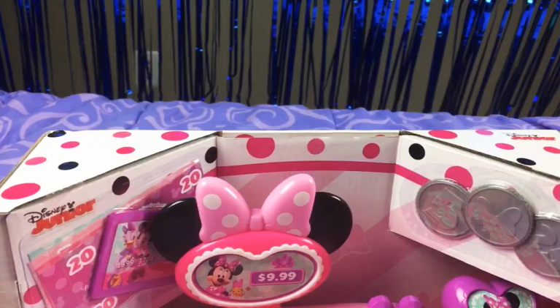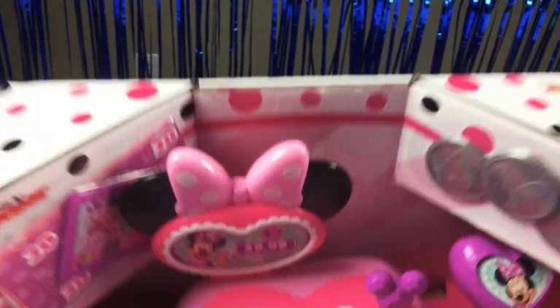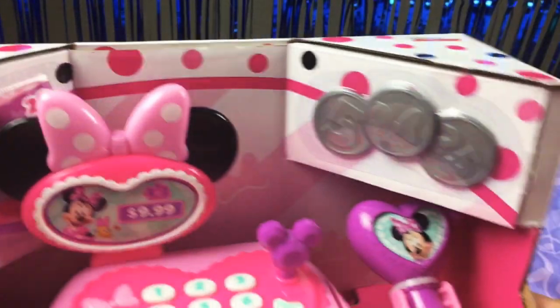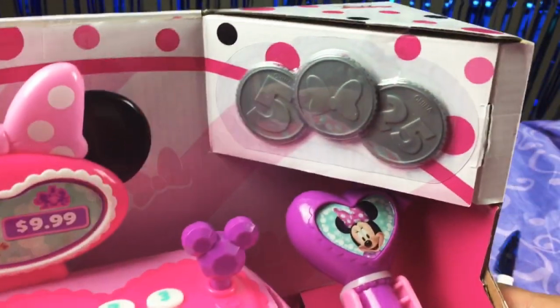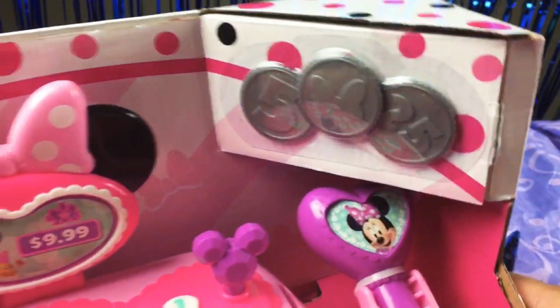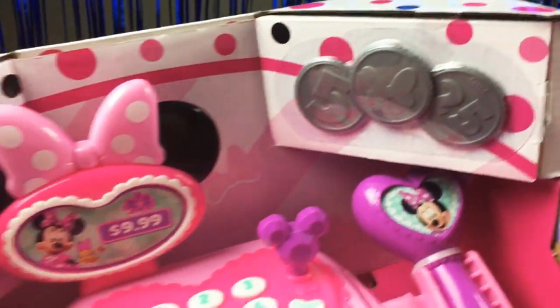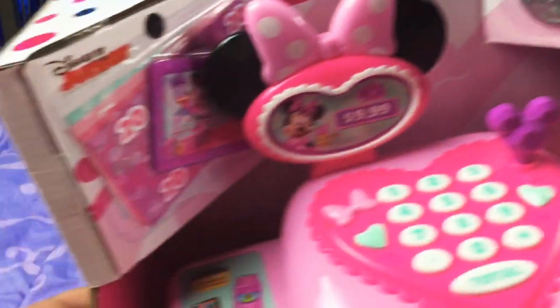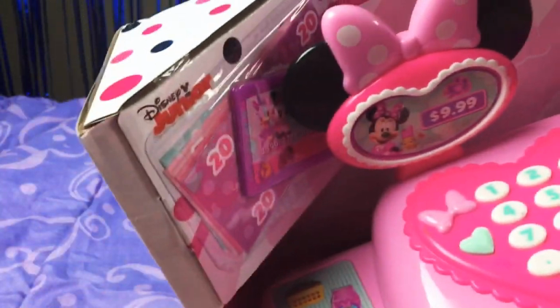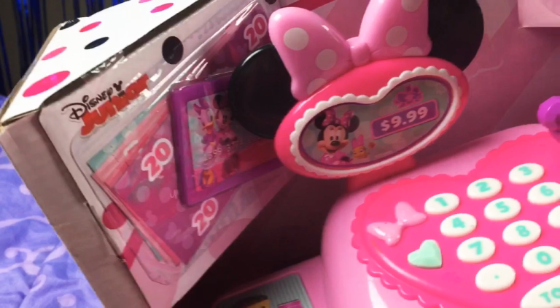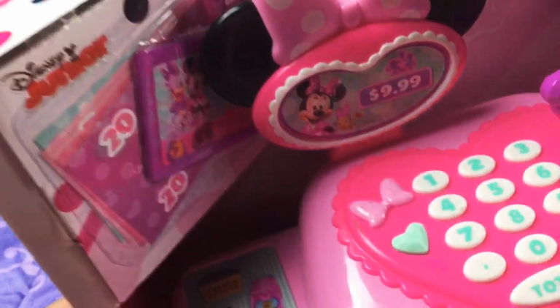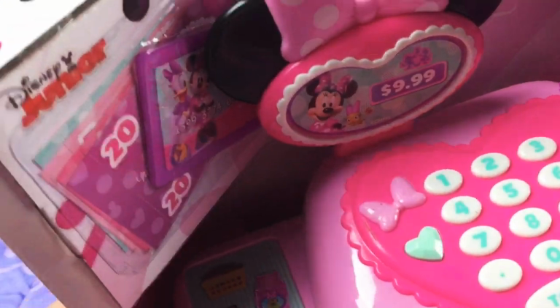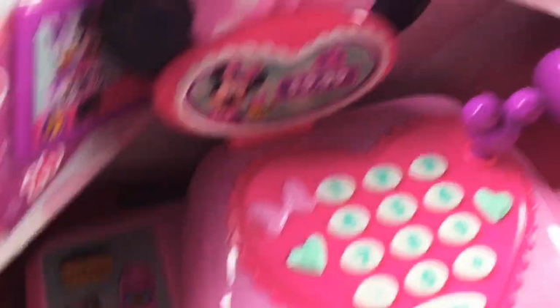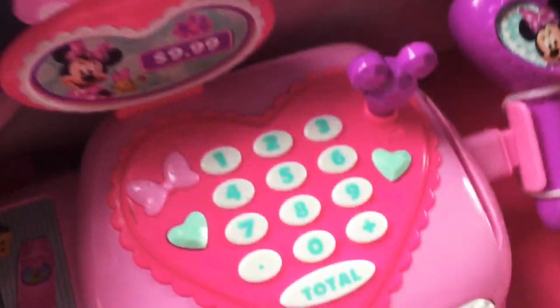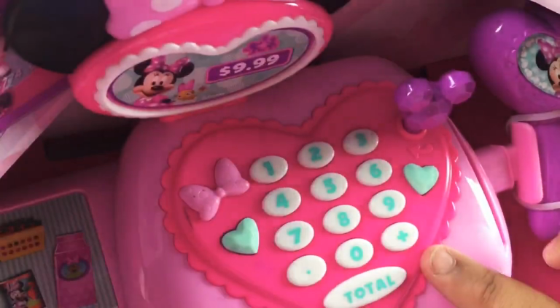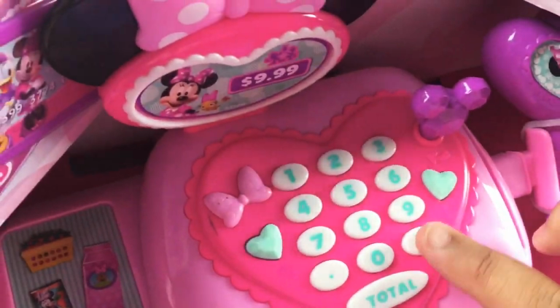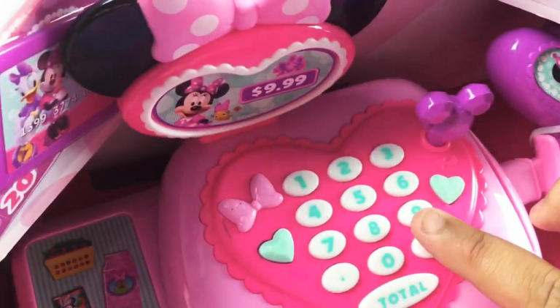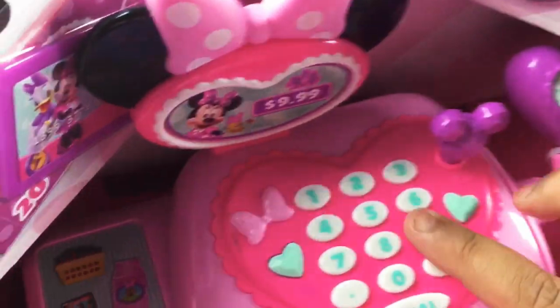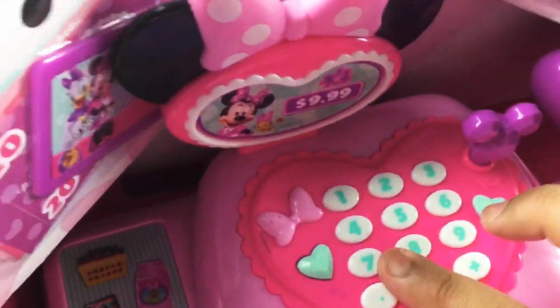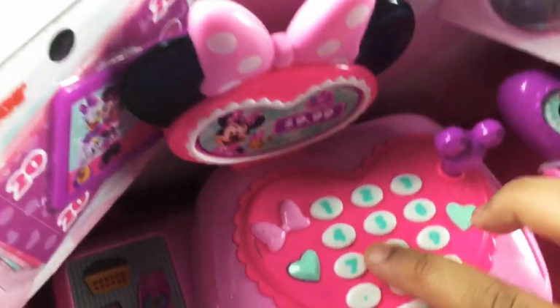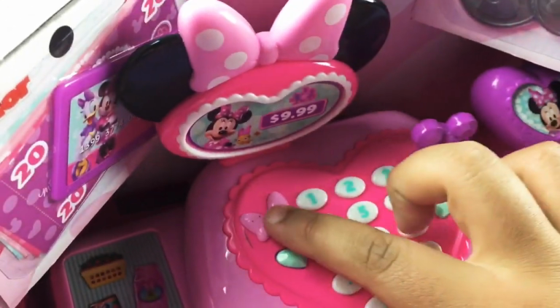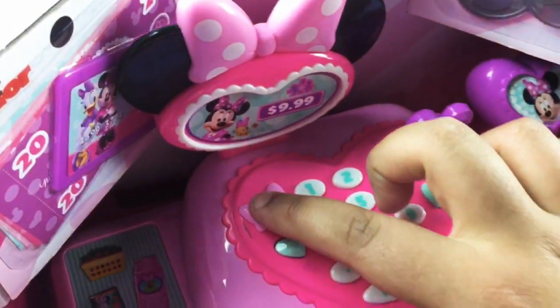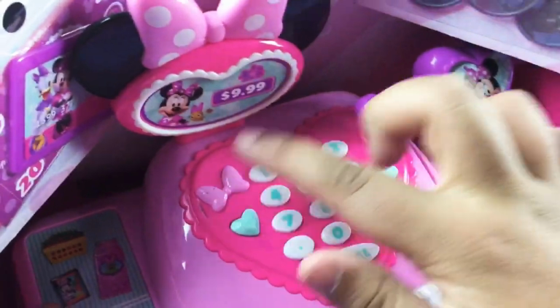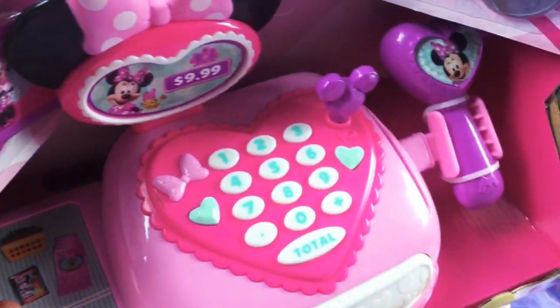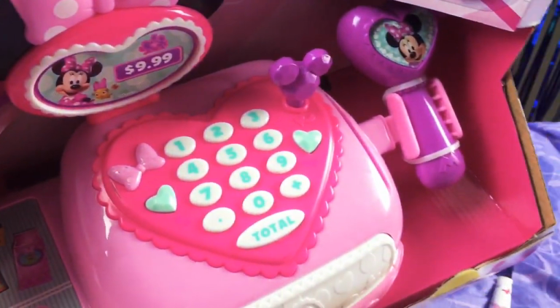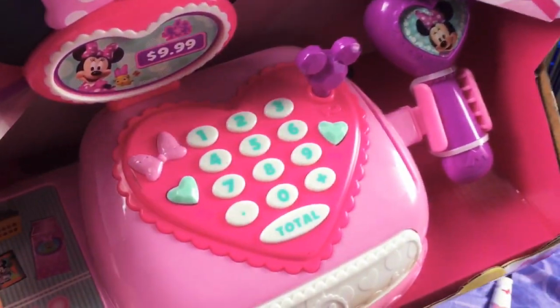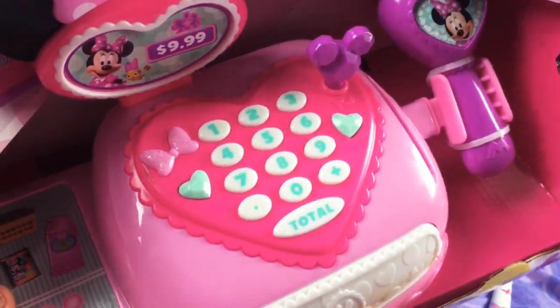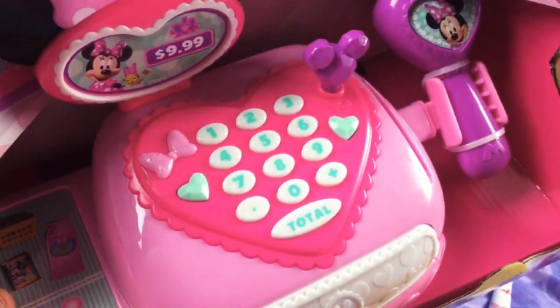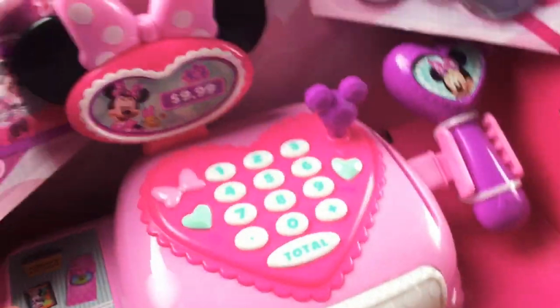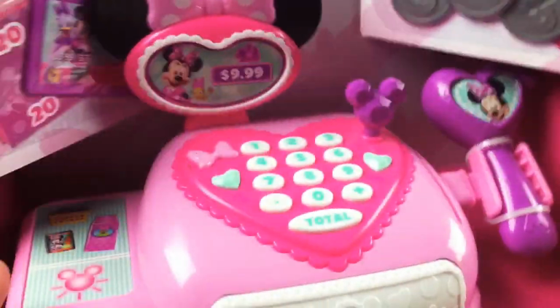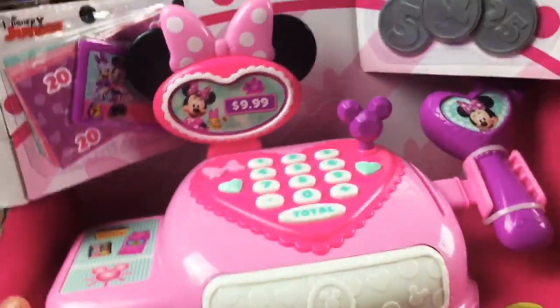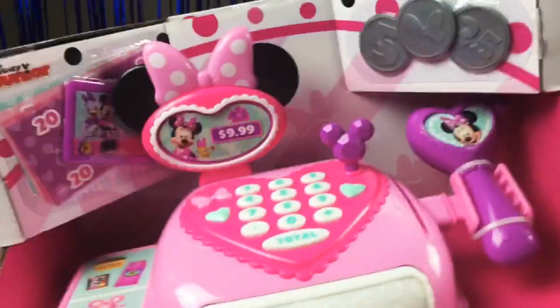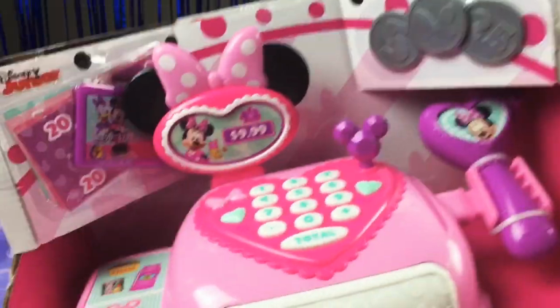The set comes with 3 coins, some money, and a credit card. And you can also press the buttons. Mini Mel speaks as well — 'You can always find what you need in Mini's Boutique.' Well that's true, Mini. Now let's open it up.